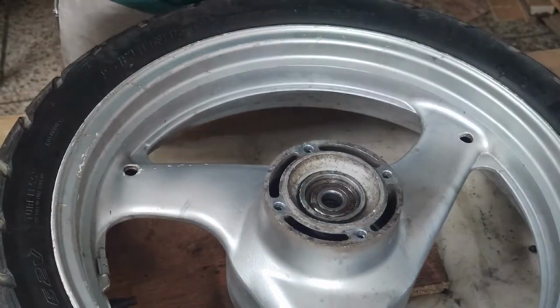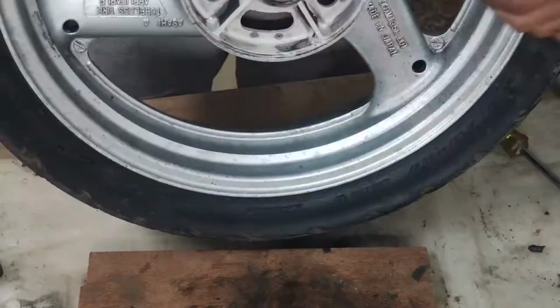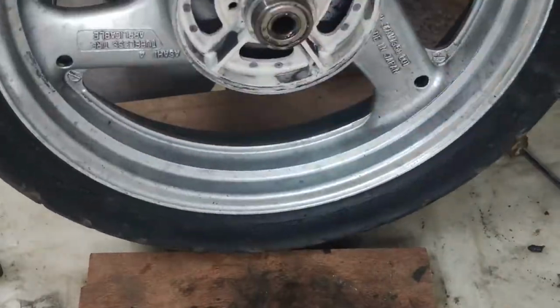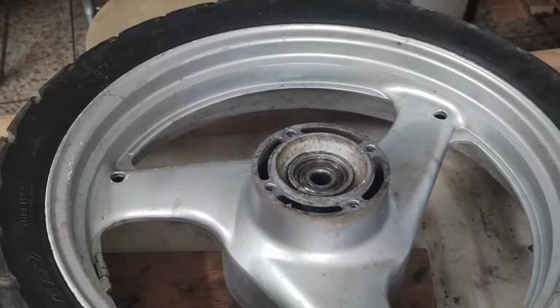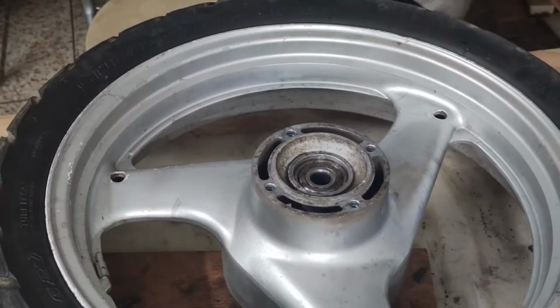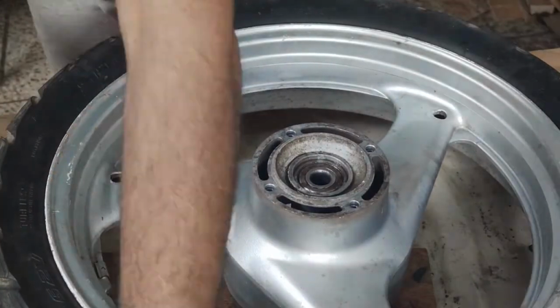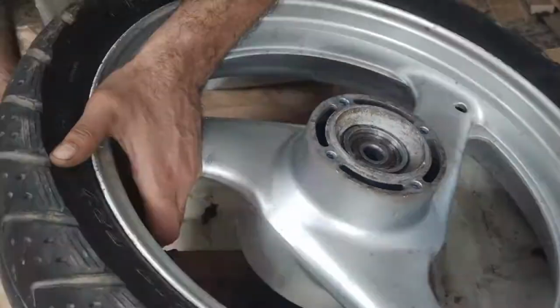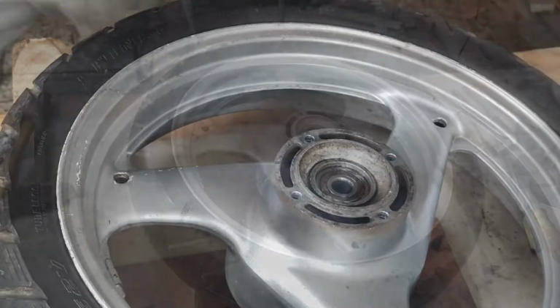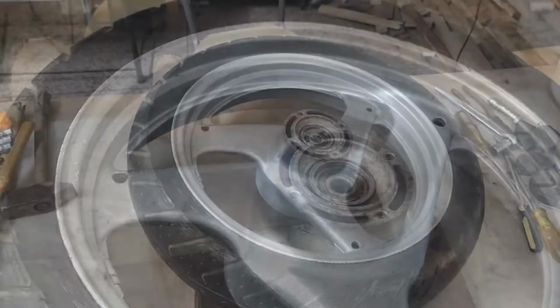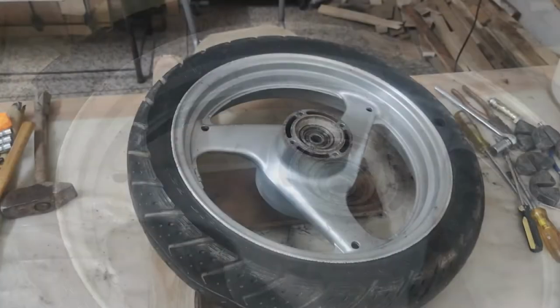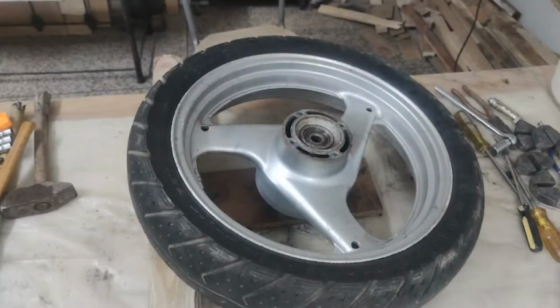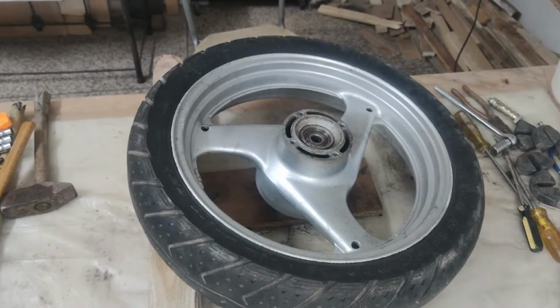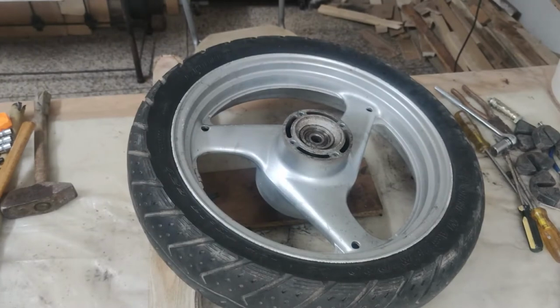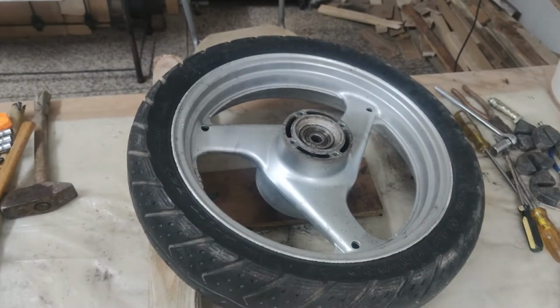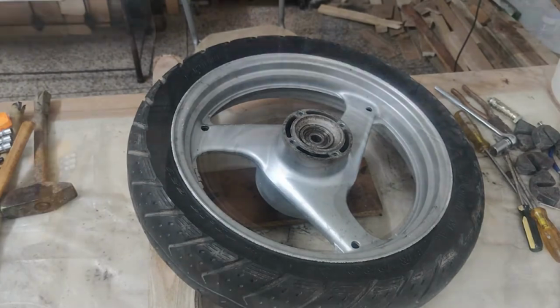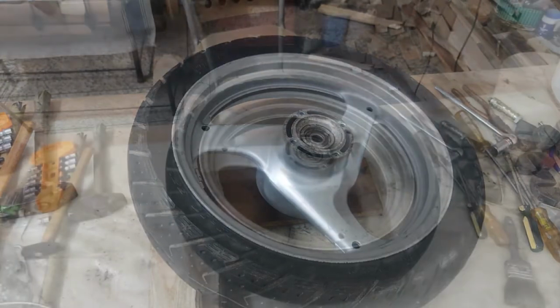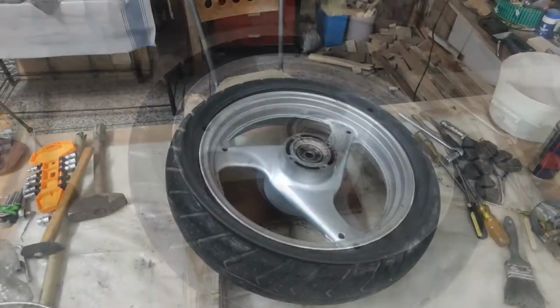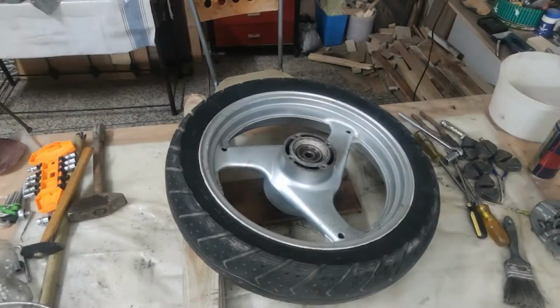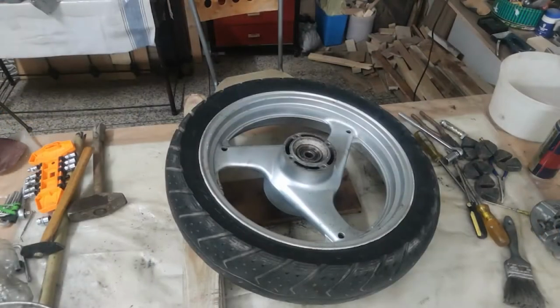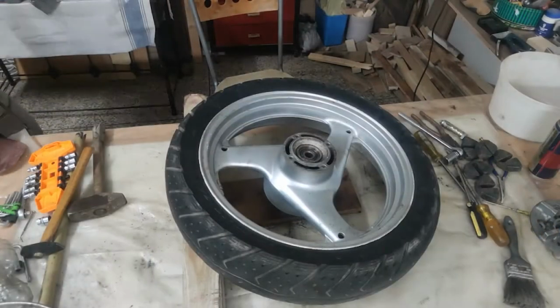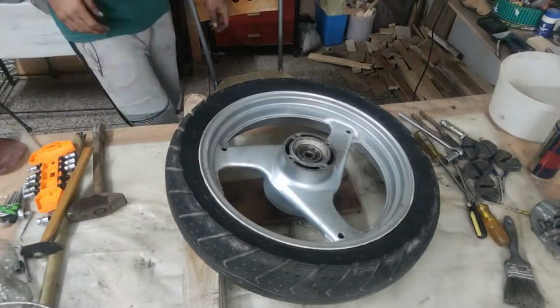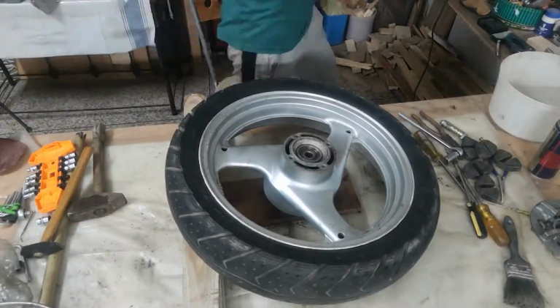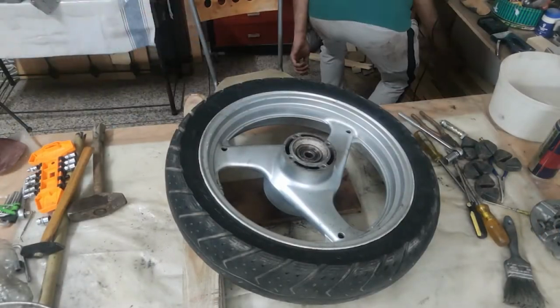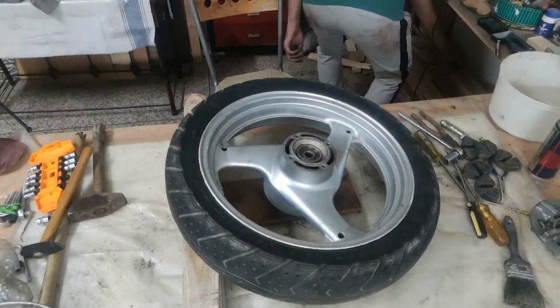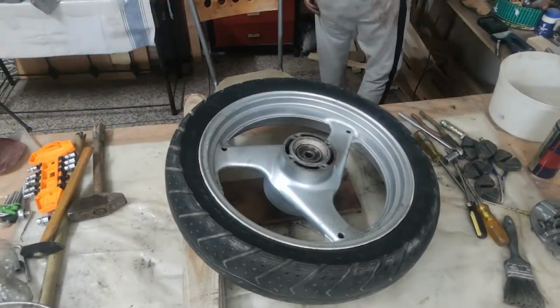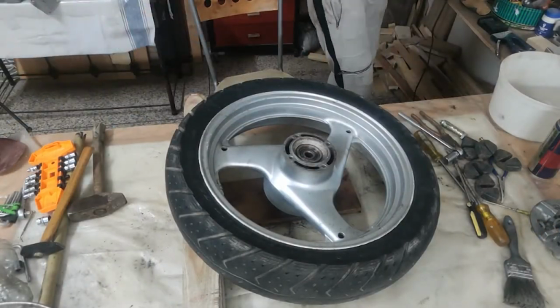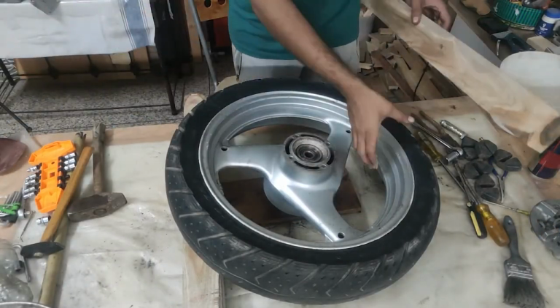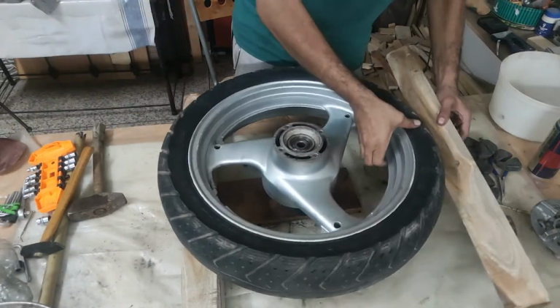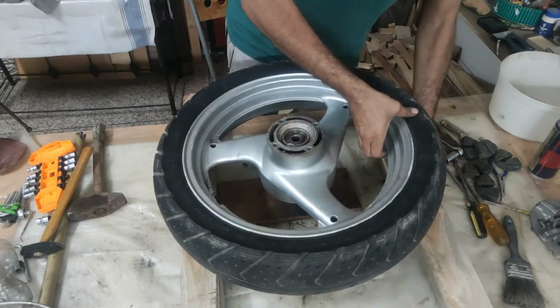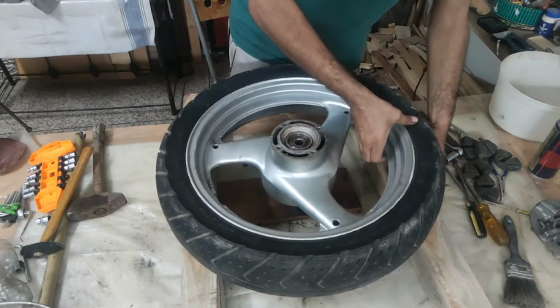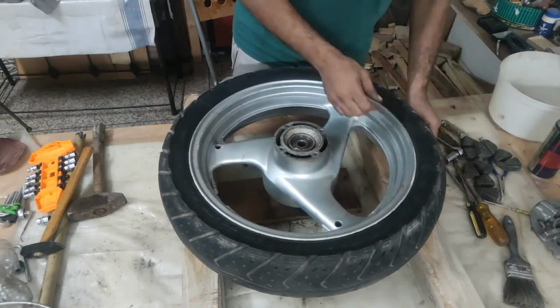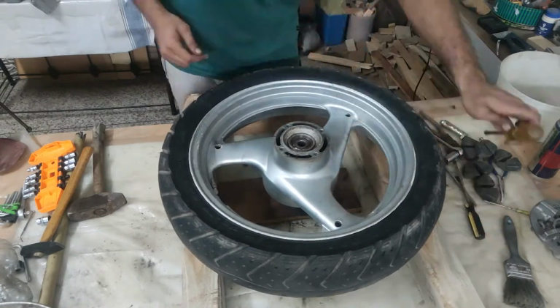I didn't have a proper bearing extracting tool so I tried a couple of ideas but eventually had to resort to the common practice of brute force using a flat screwdriver.